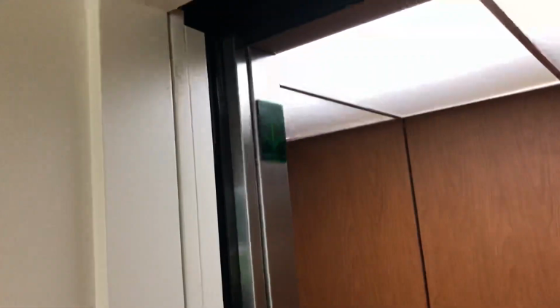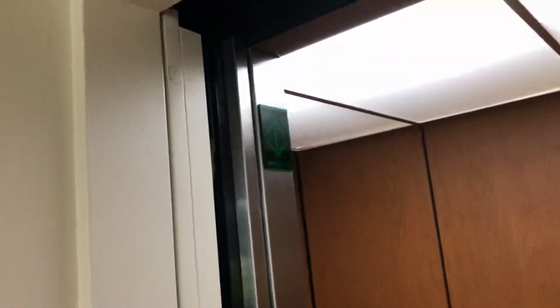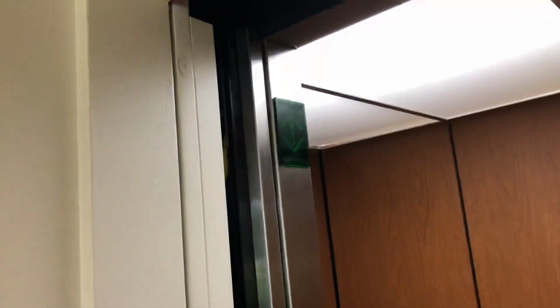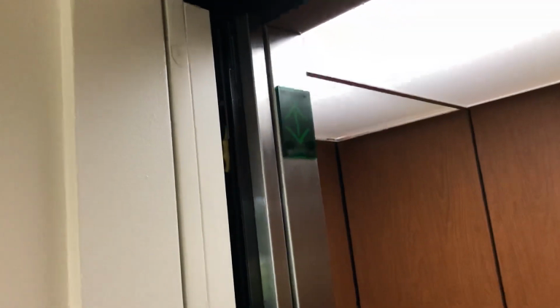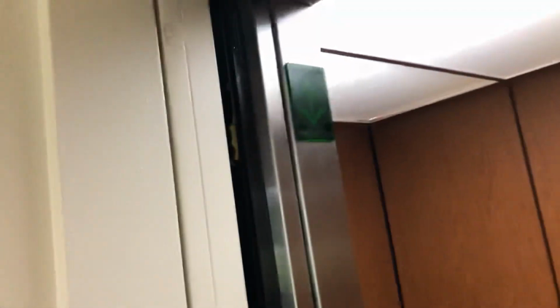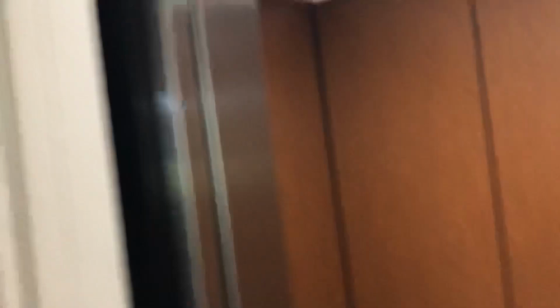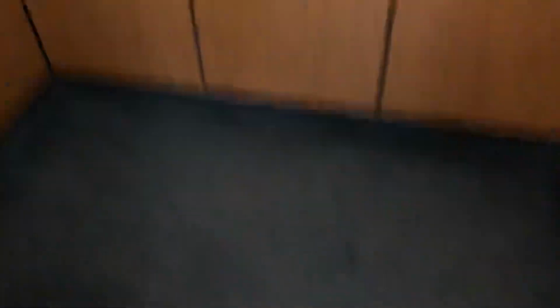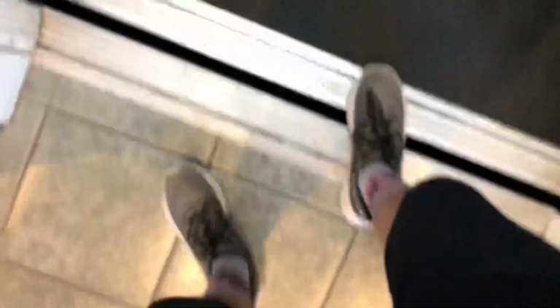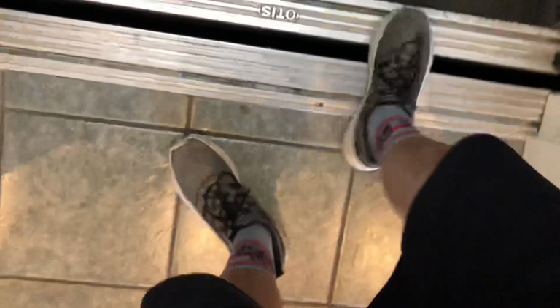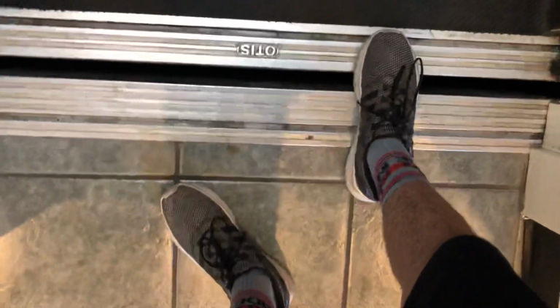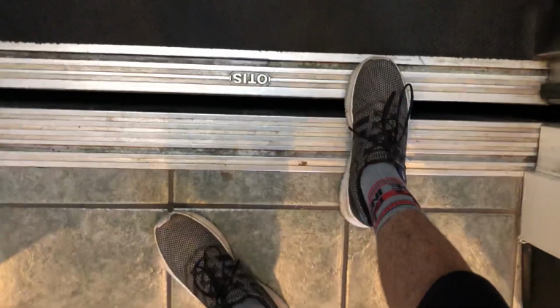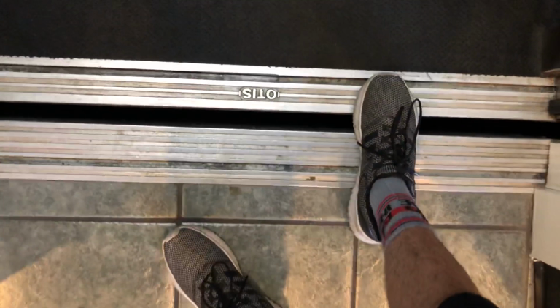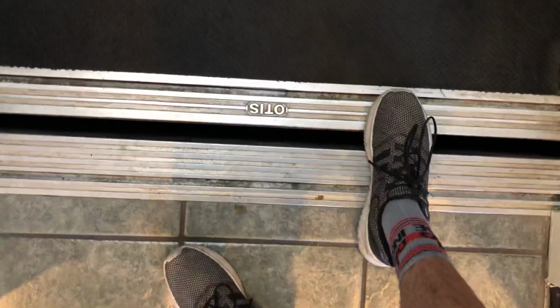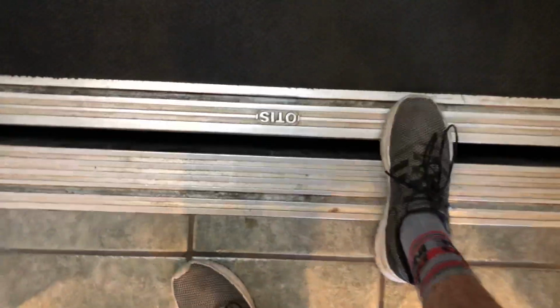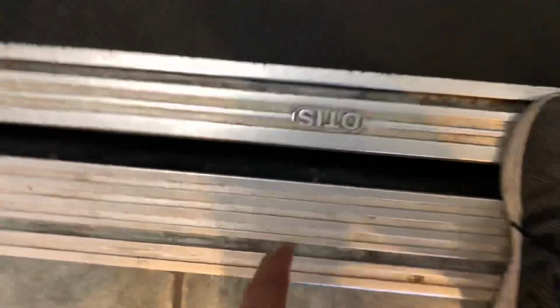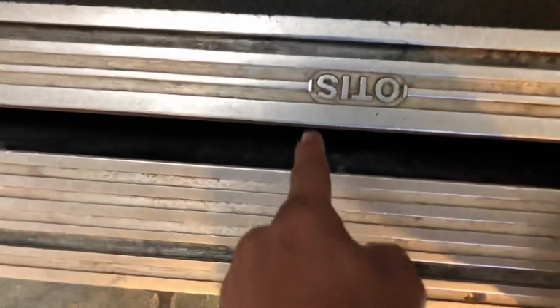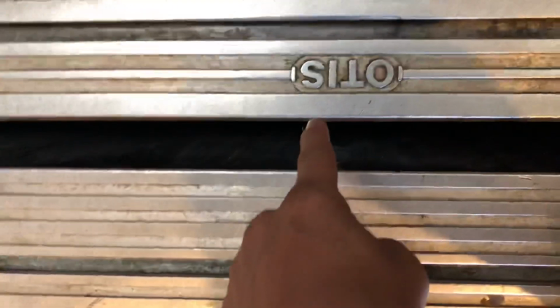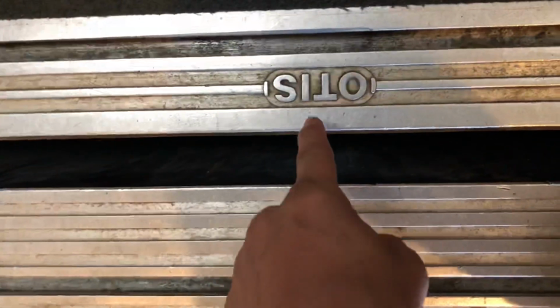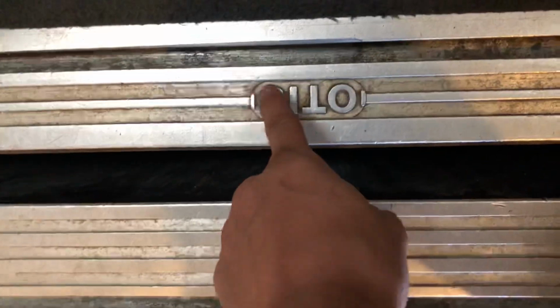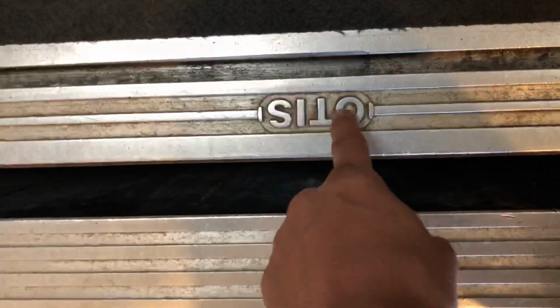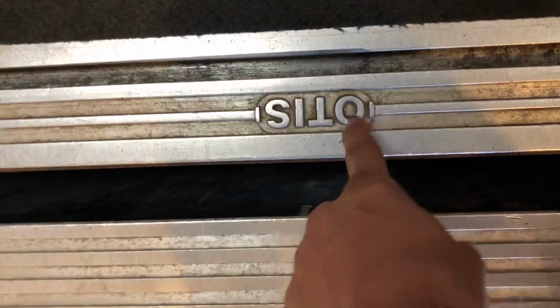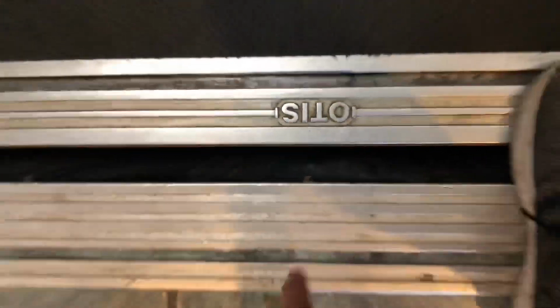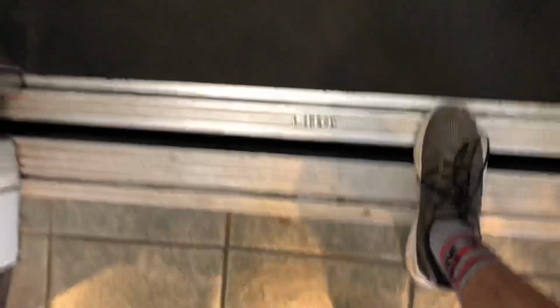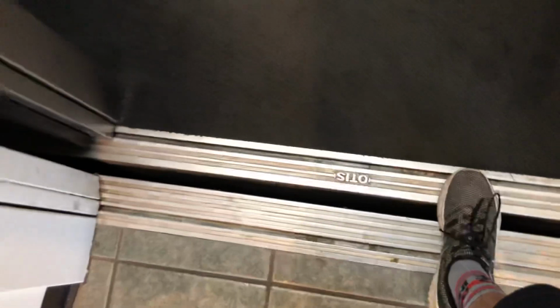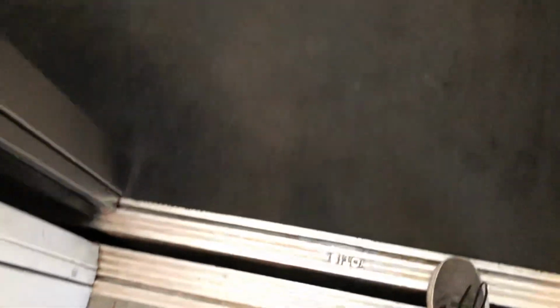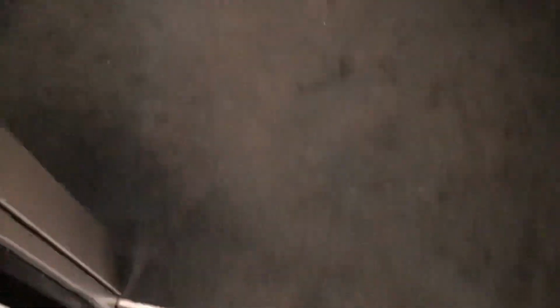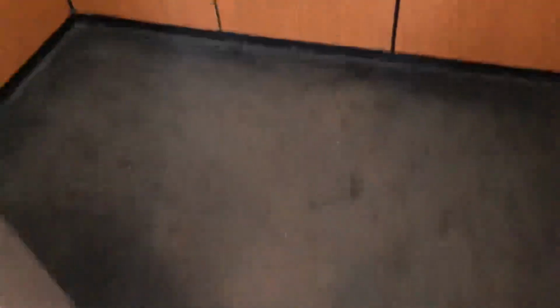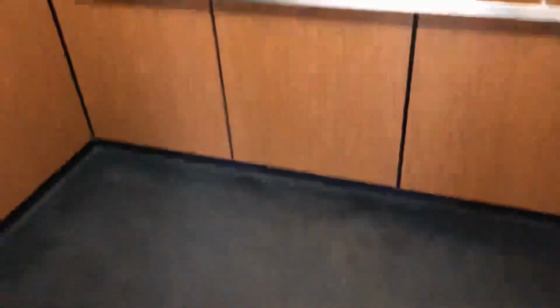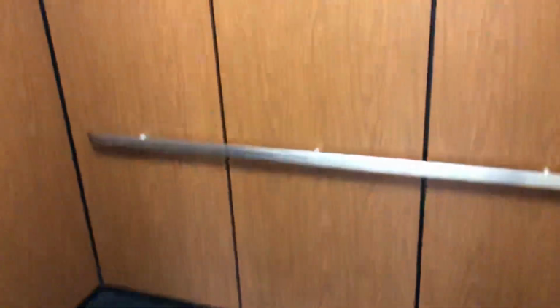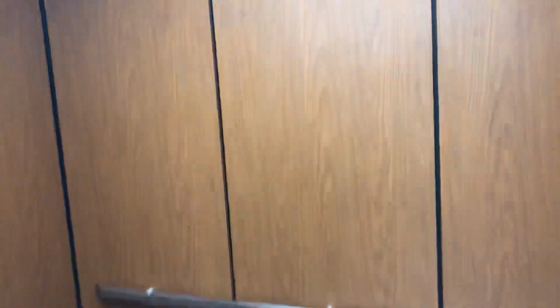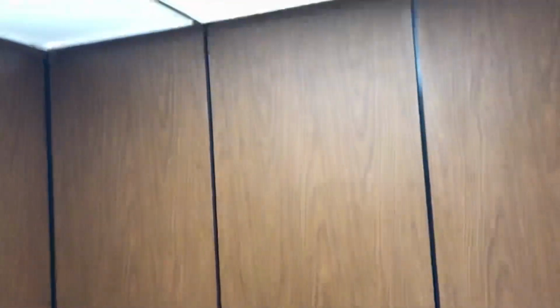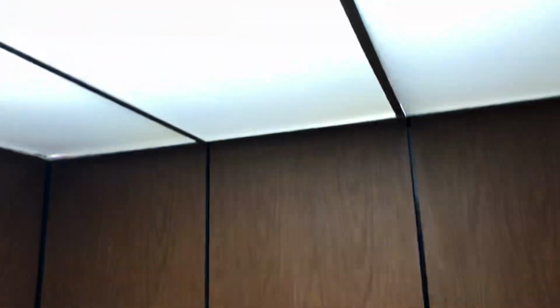I can't tell if the lantern's broken or if it's on. Is that an Otis alarm? I think it is. Or is it upside down? I don't know. I think that says Otis. I mean, I know this is an Otis because it's a series one.